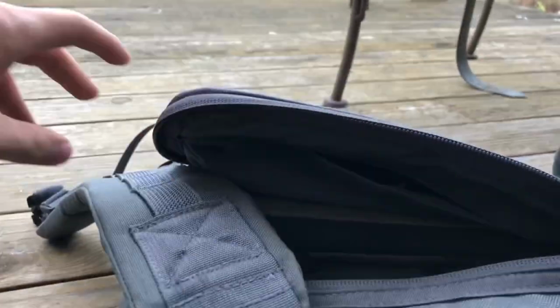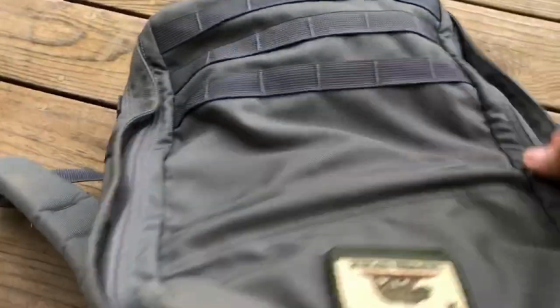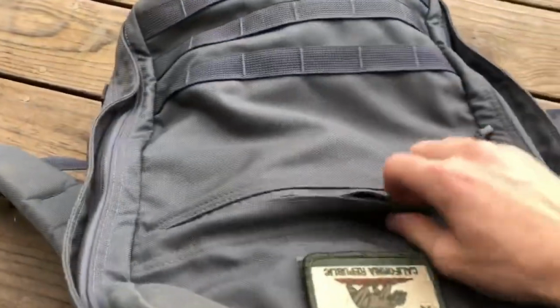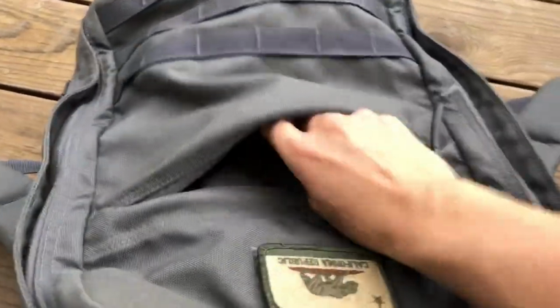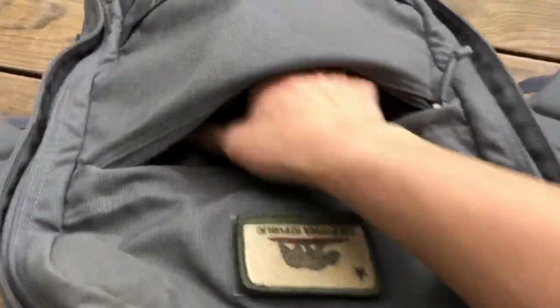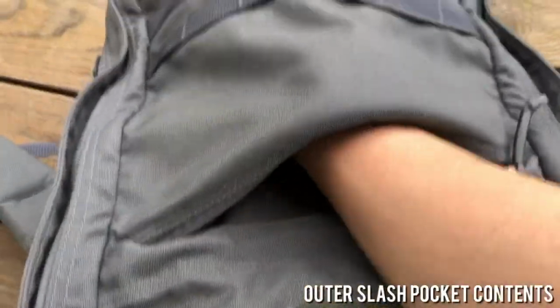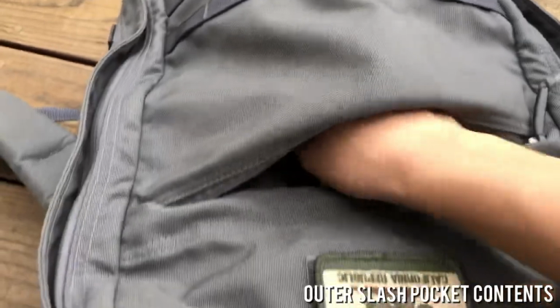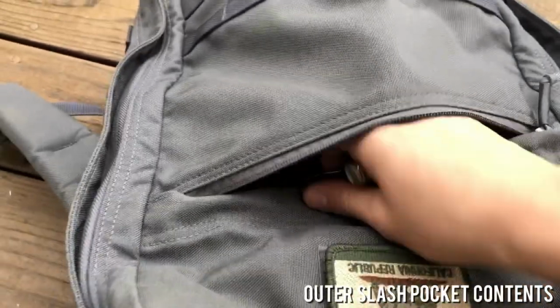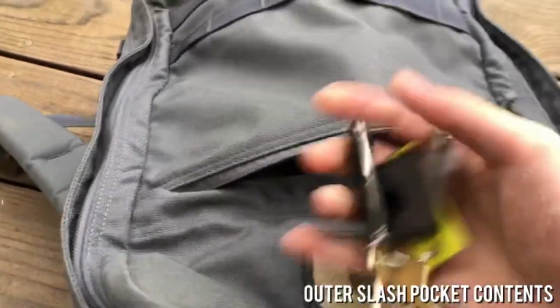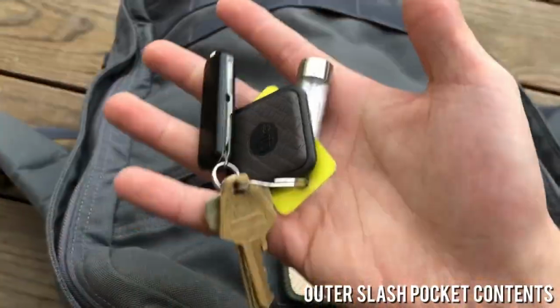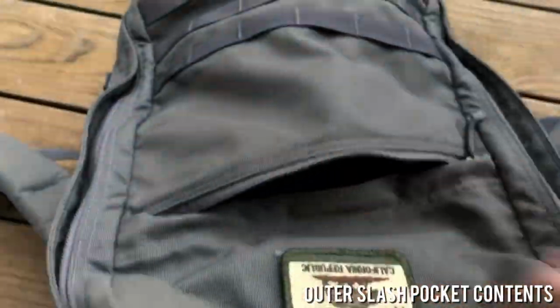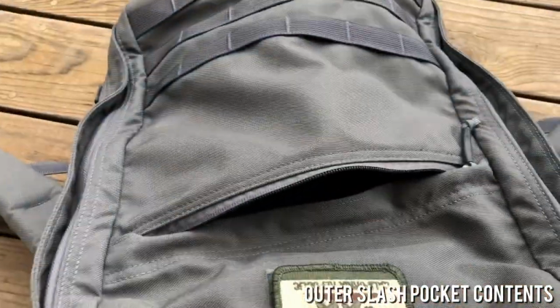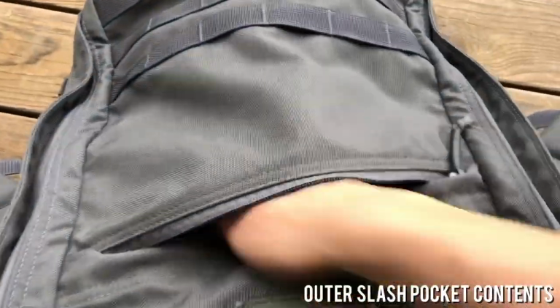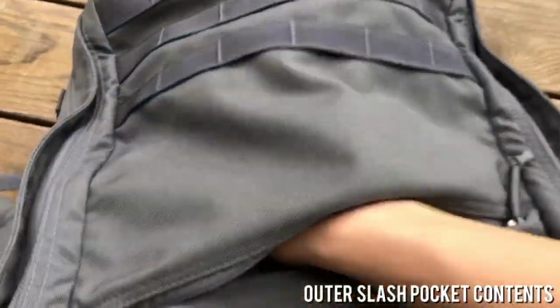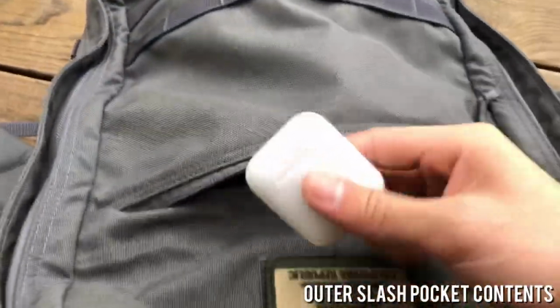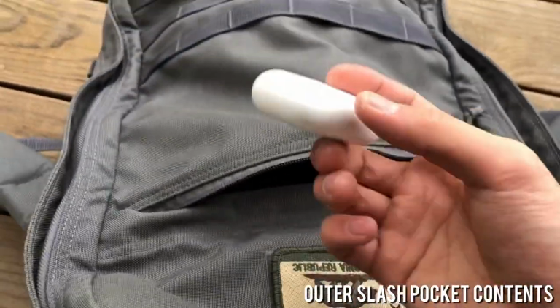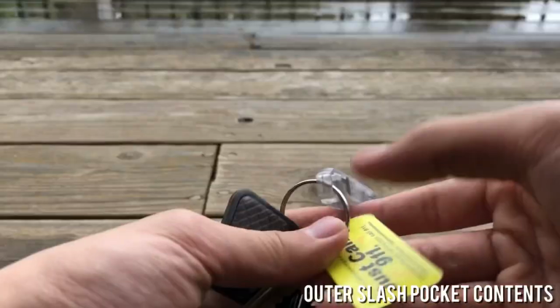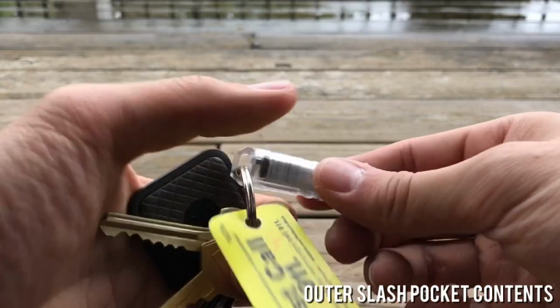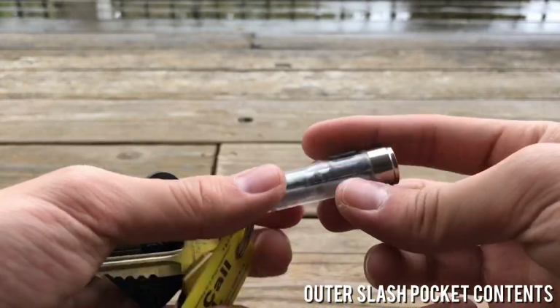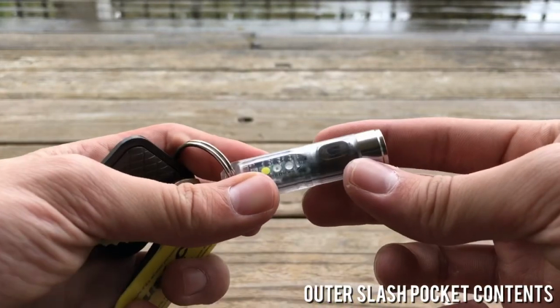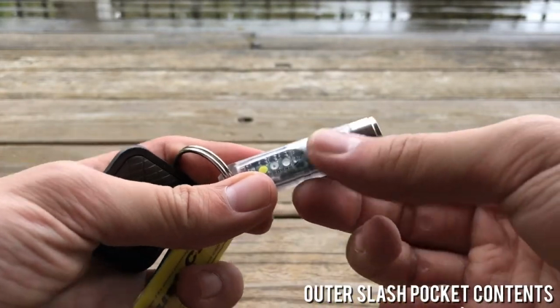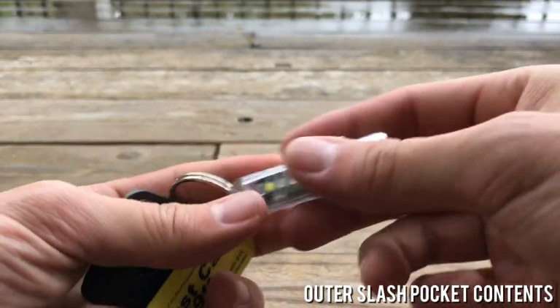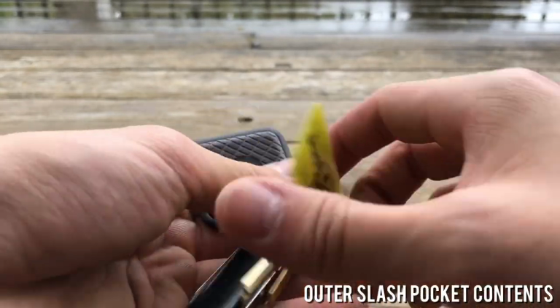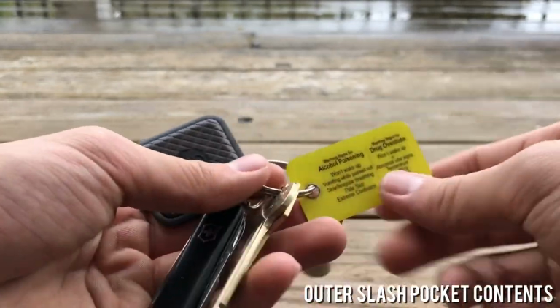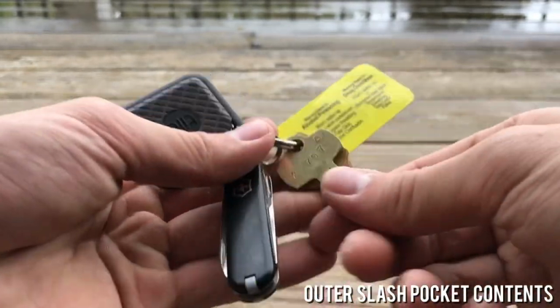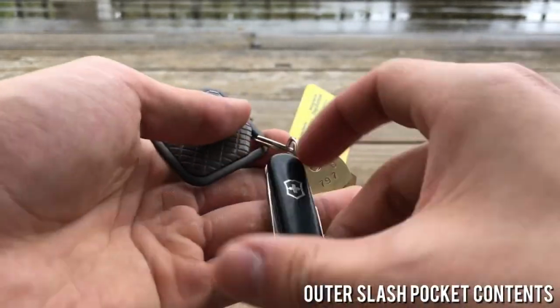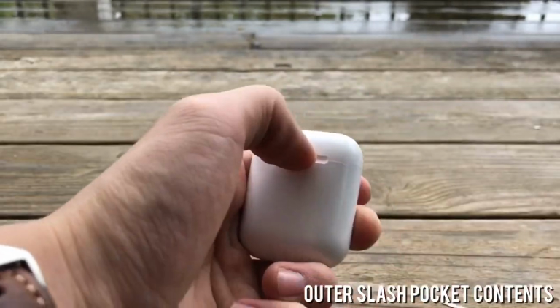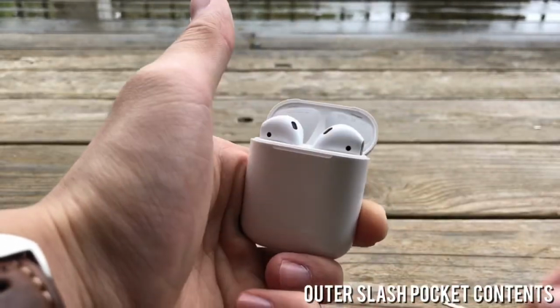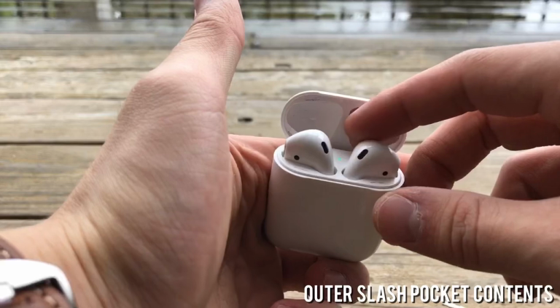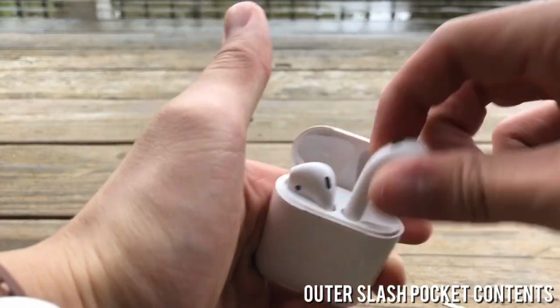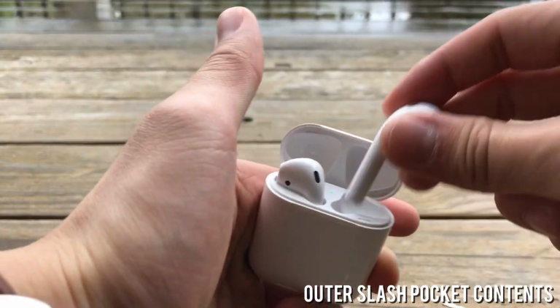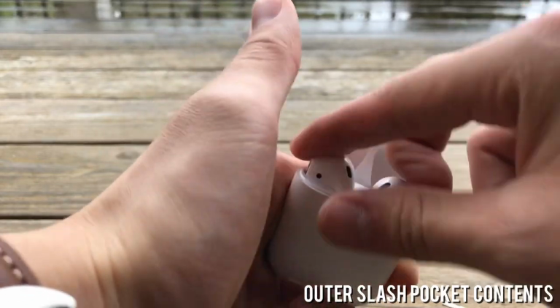The final pocket on the GR1 is the outer slash pocket, intended as a quick-access pocket. Because of the way the bag is designed it can be hard to access if you've completely packed the inside, but I generally just keep my keys and headphones in this pocket so it's not a big deal. Sometimes I'll also throw in a snack for later.